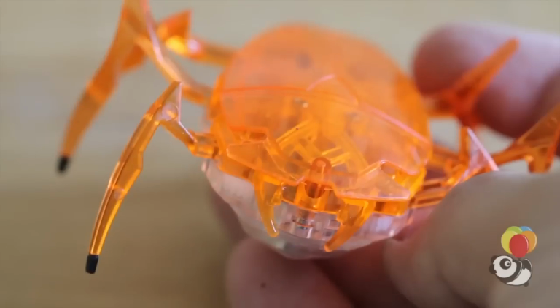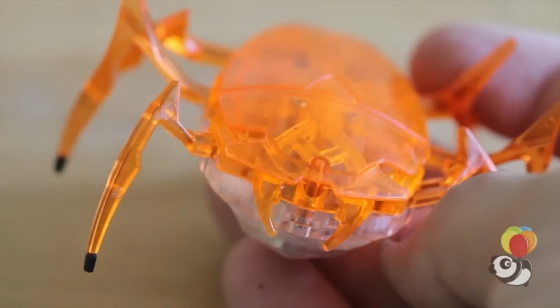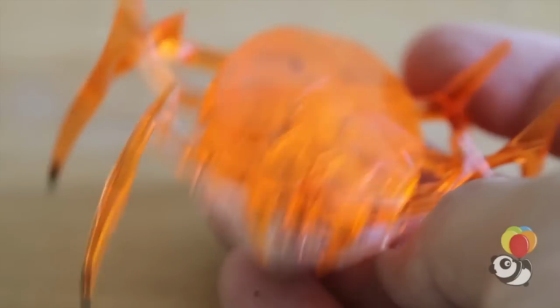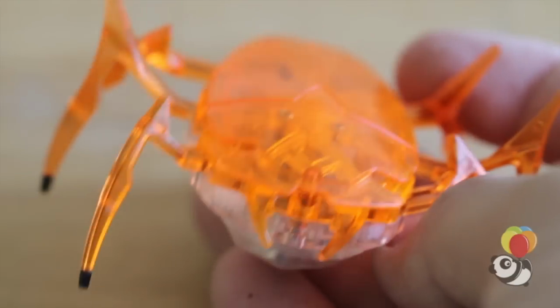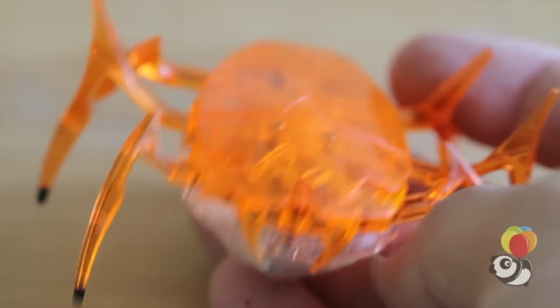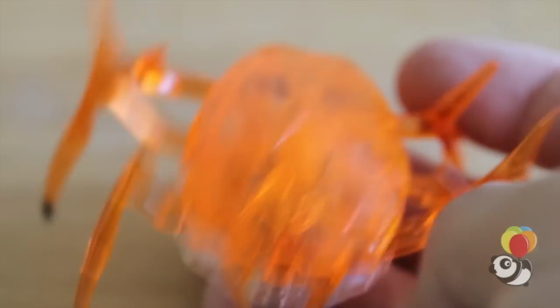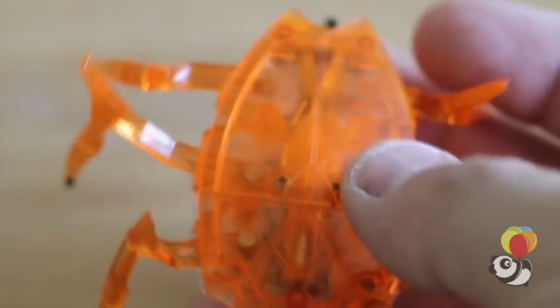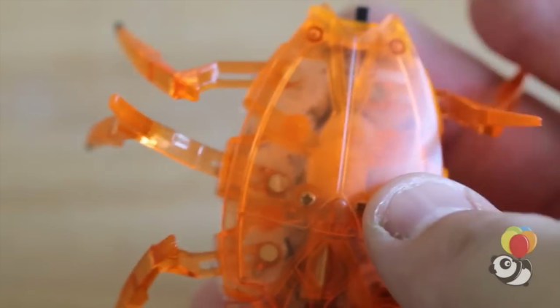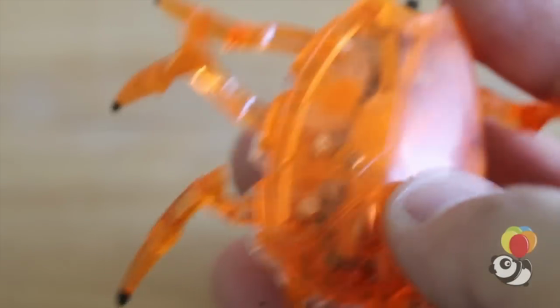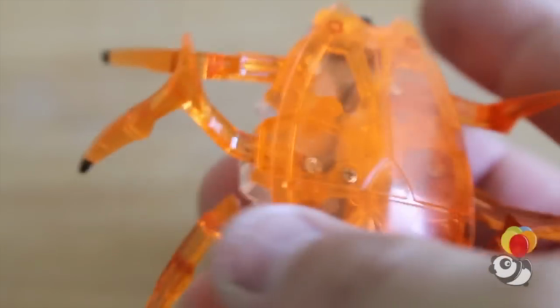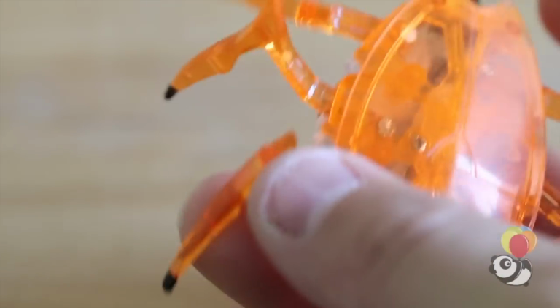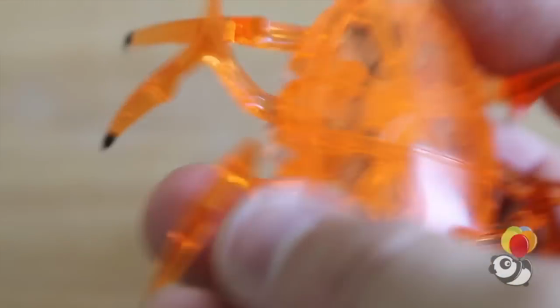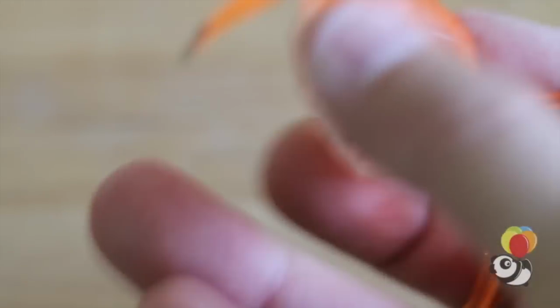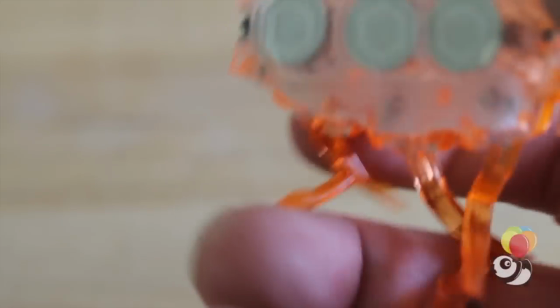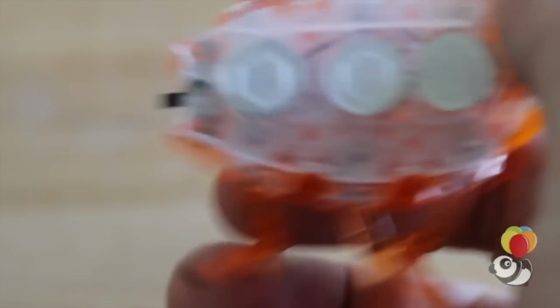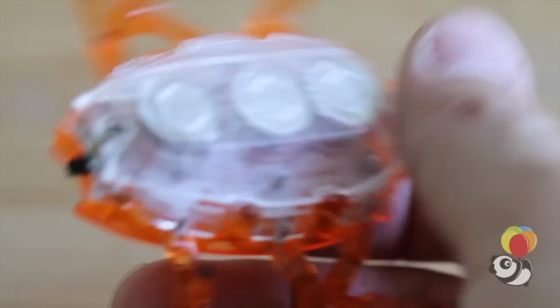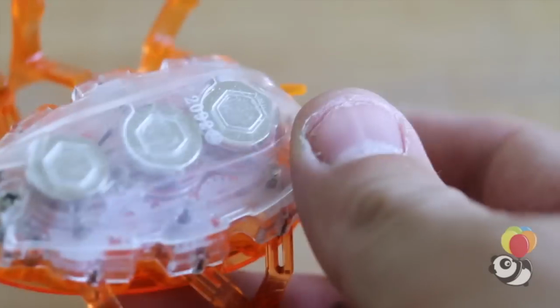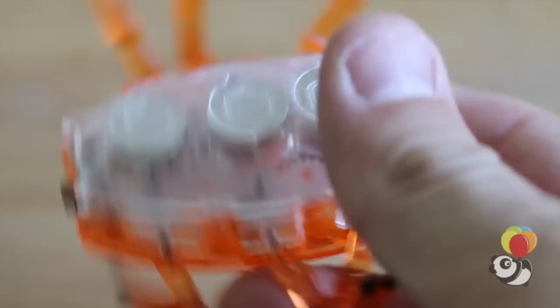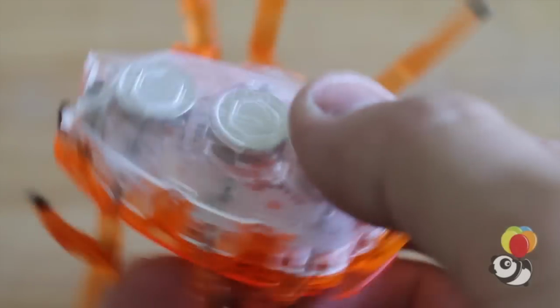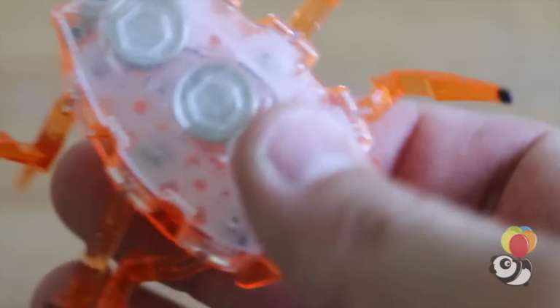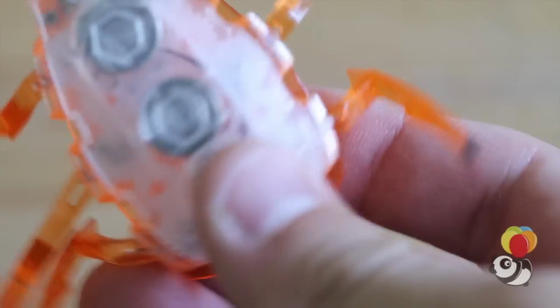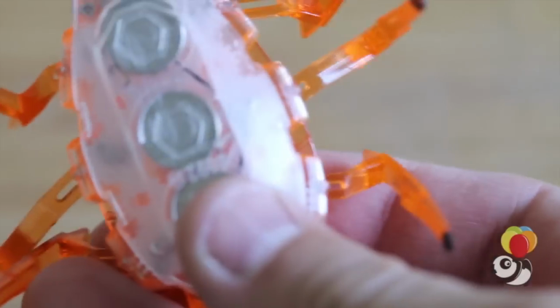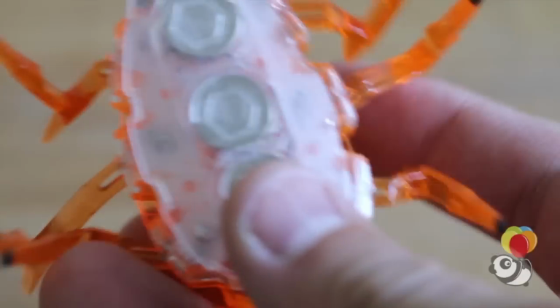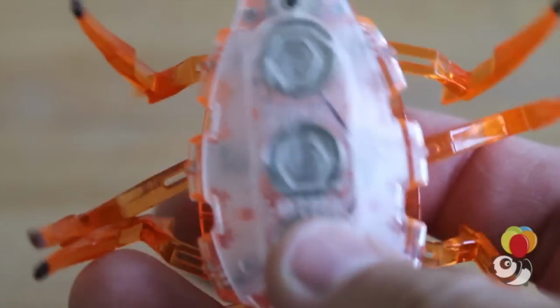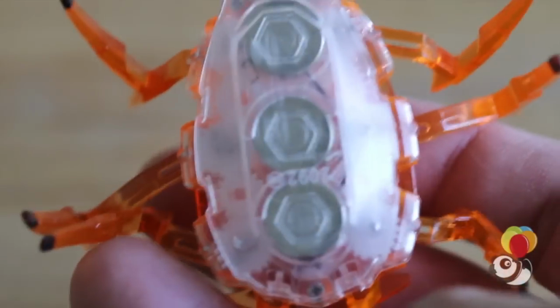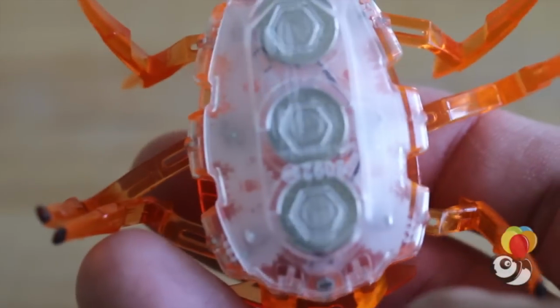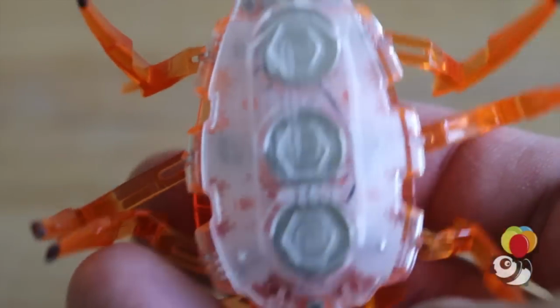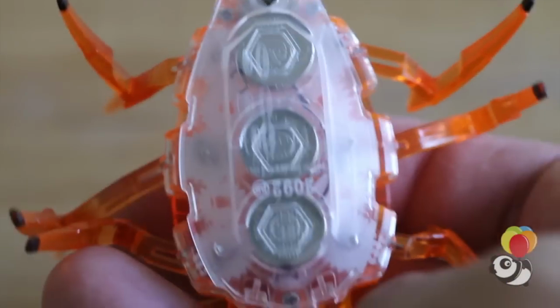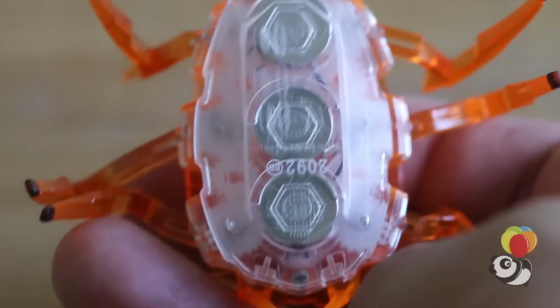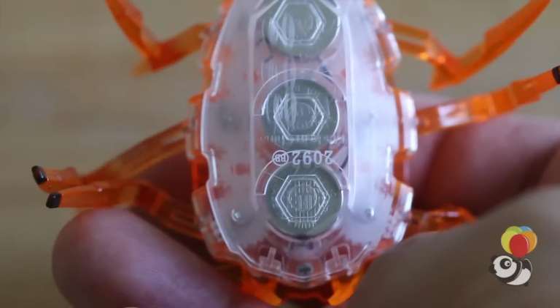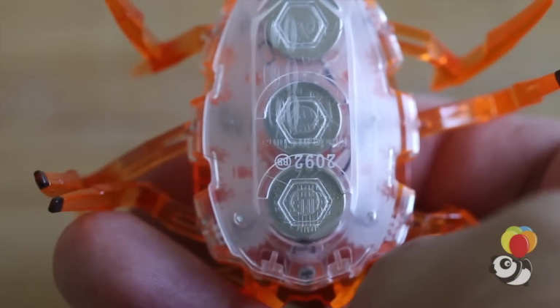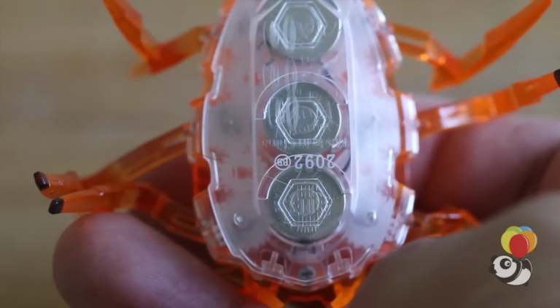Kid or adult, you can't help but marvel at the technology and thought that goes into one of the scarabs, and kid or adult, you can't help but want one.